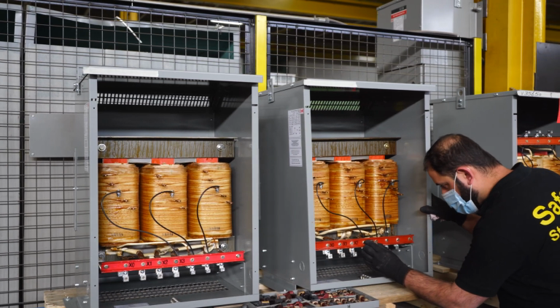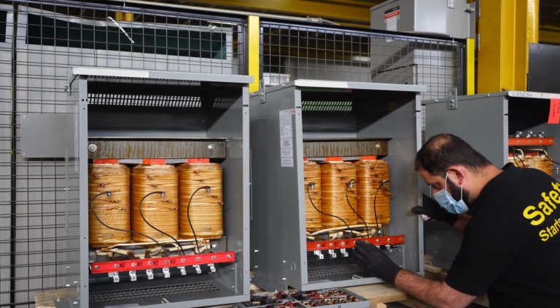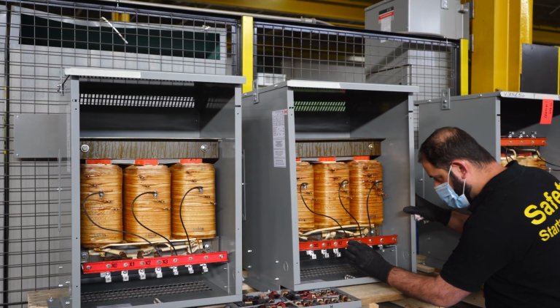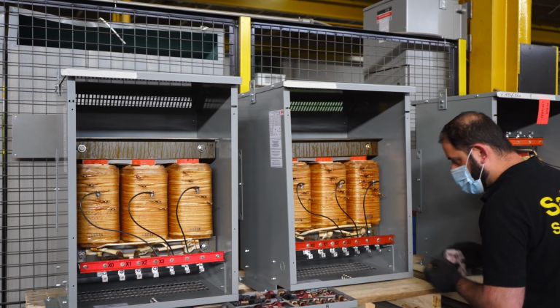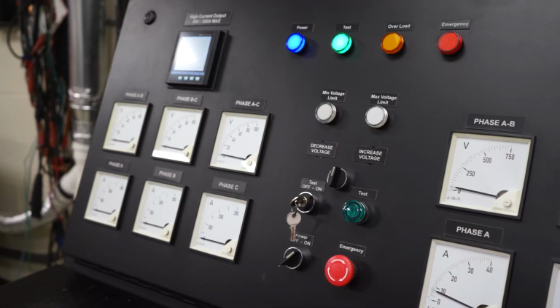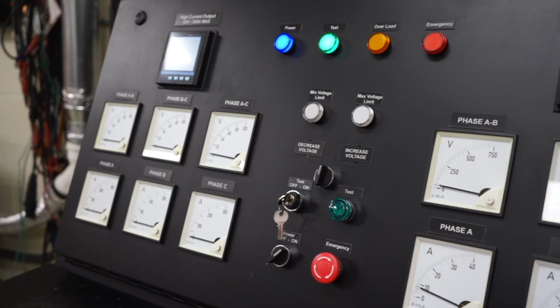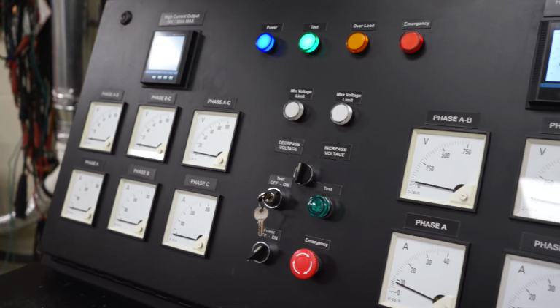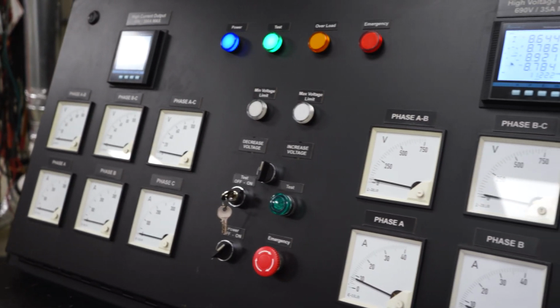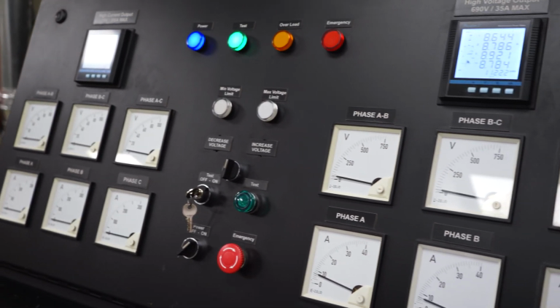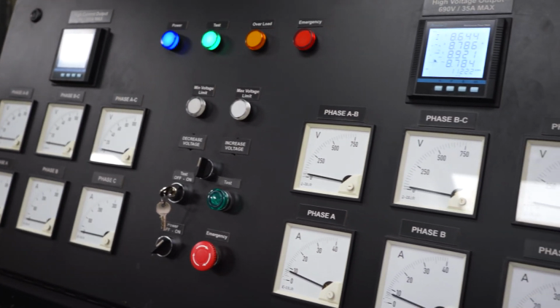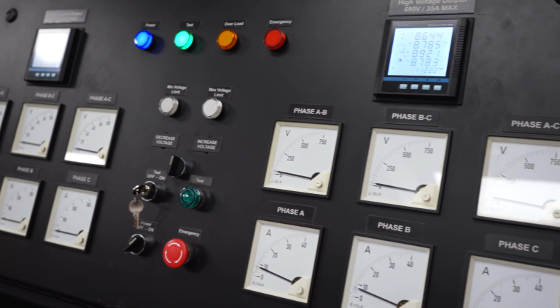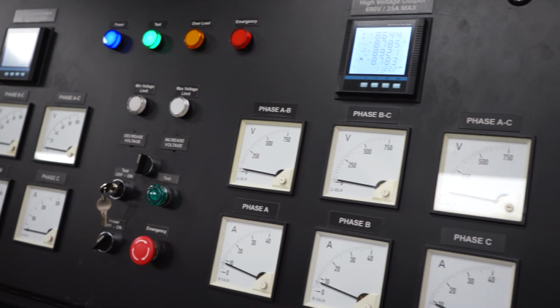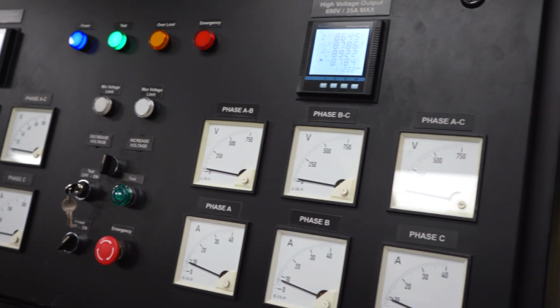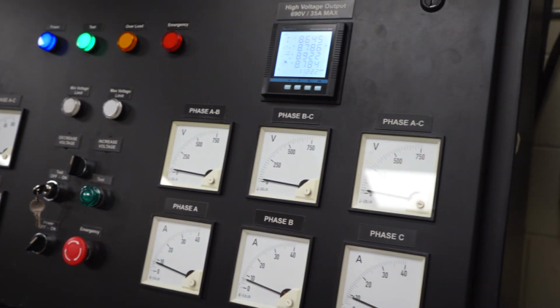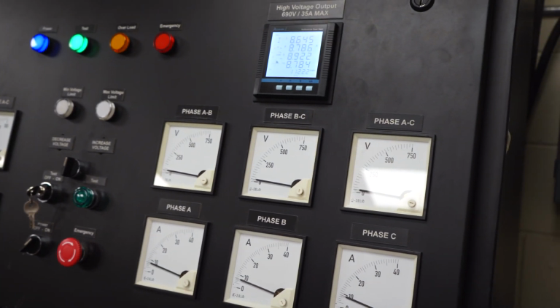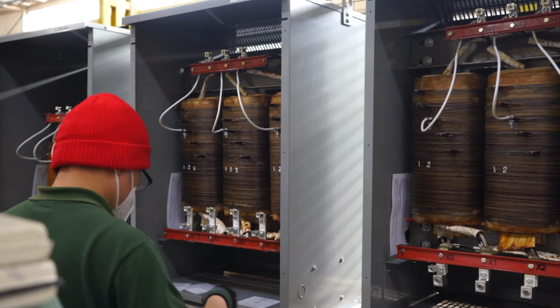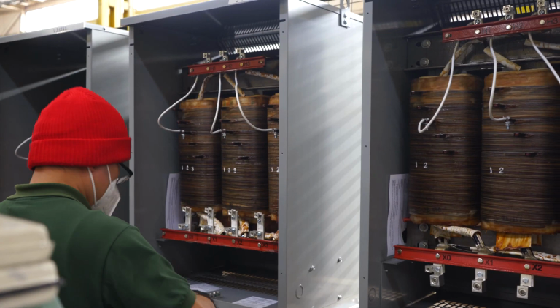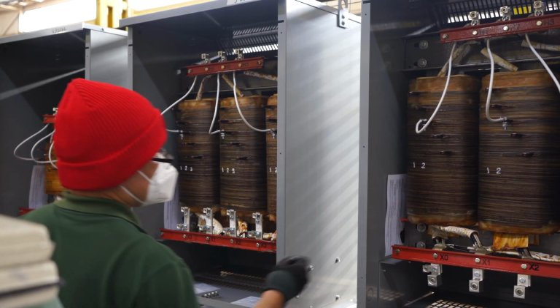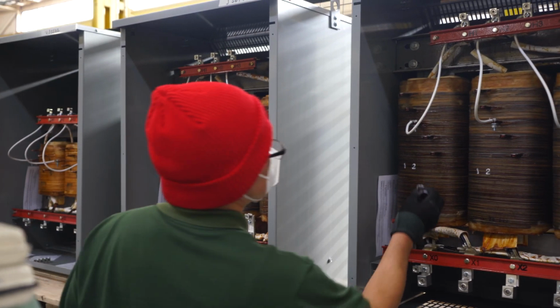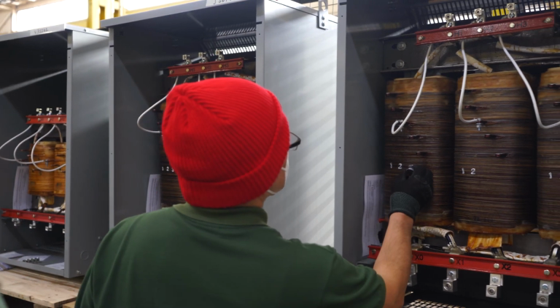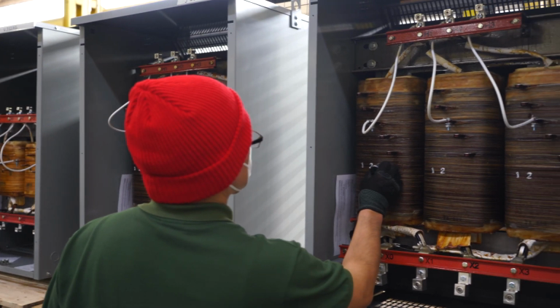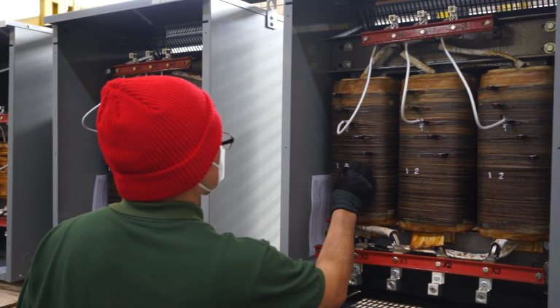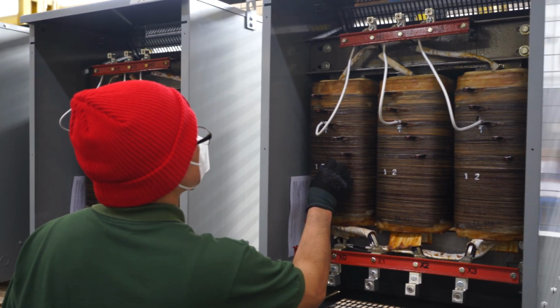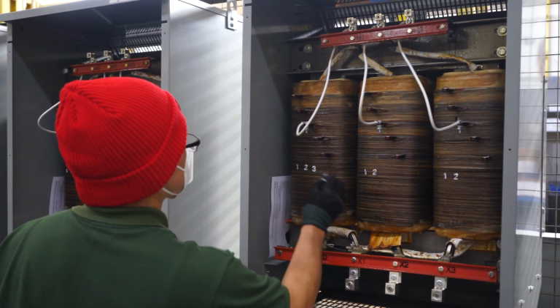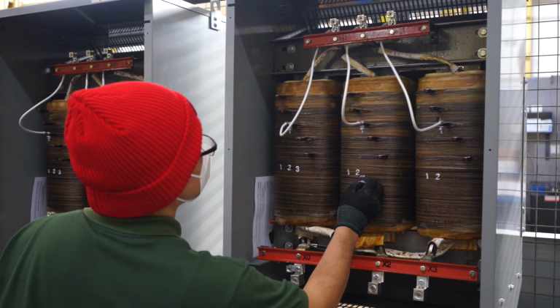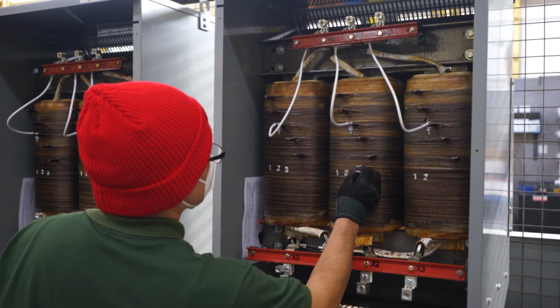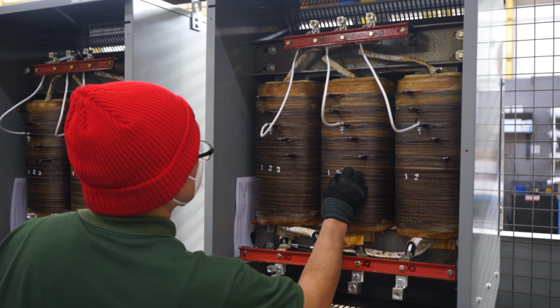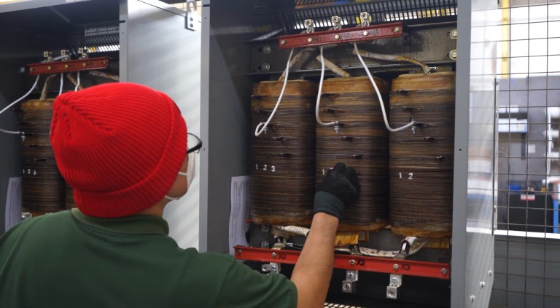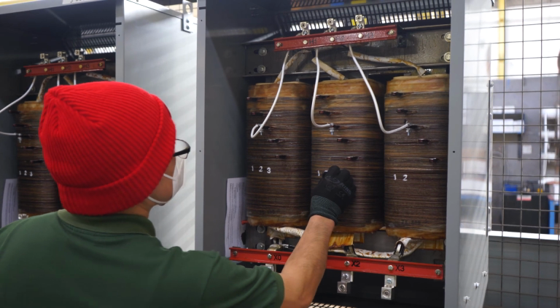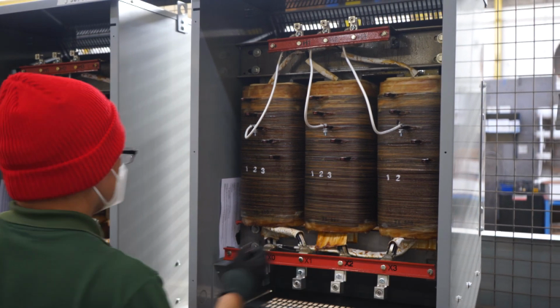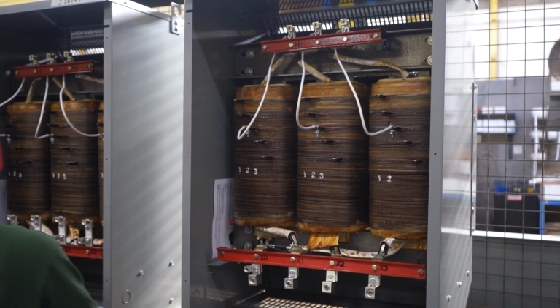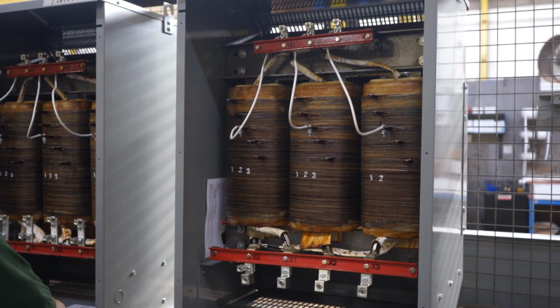the harmonized USA DOE 2016 and Canadian NRCan 2019 requirements. Impedance, sound level, and so on are all designed and built for compliance to NEMA and CSA standards.